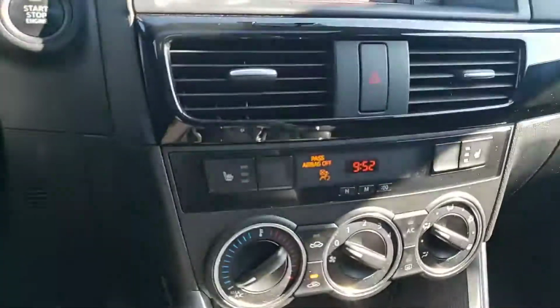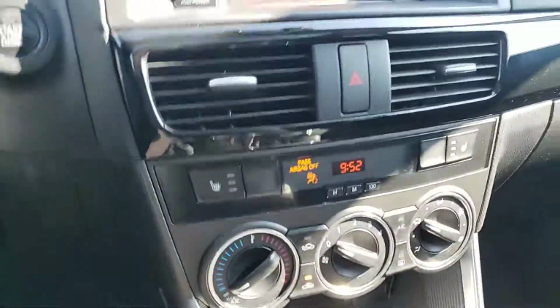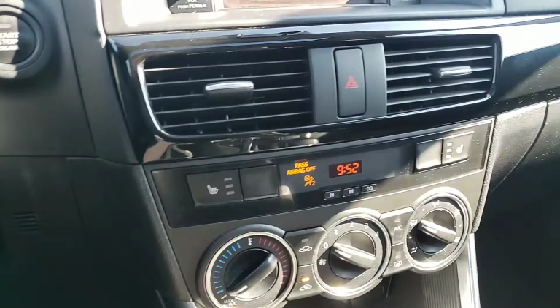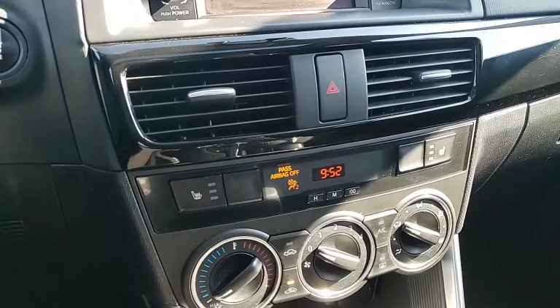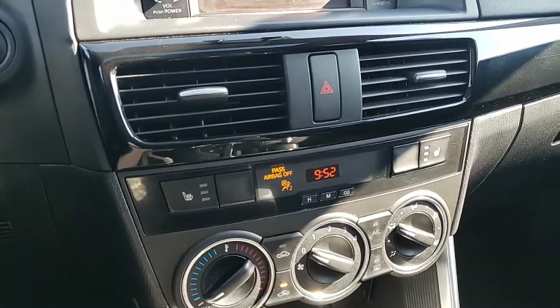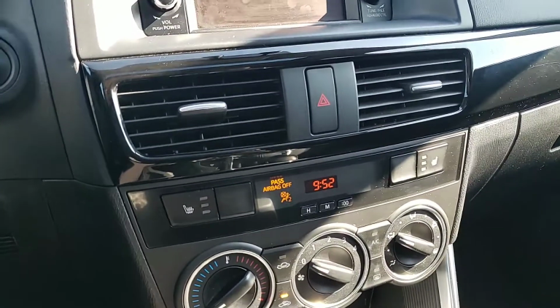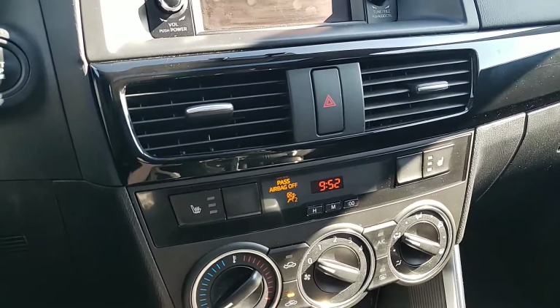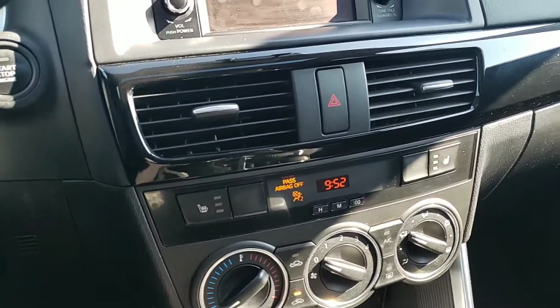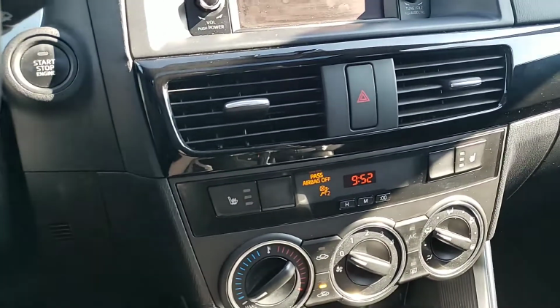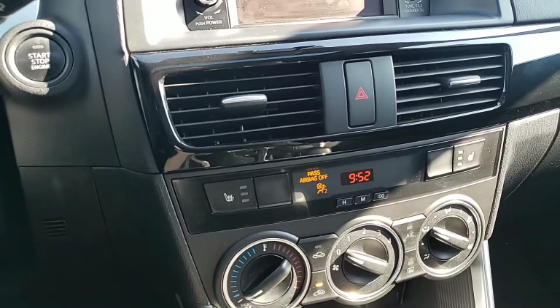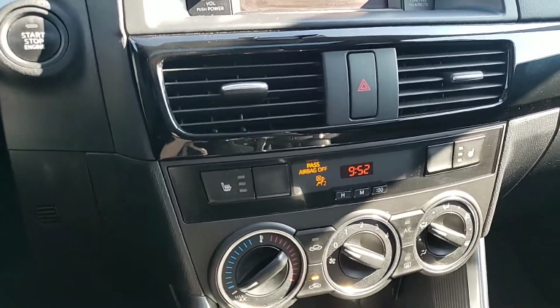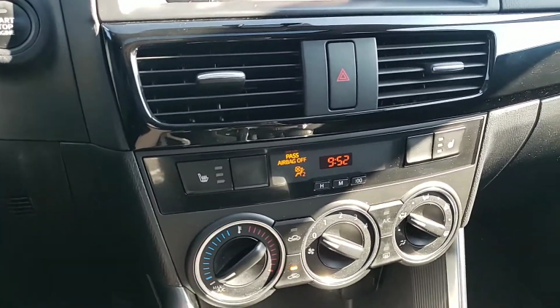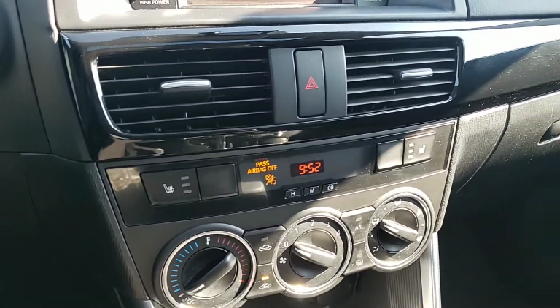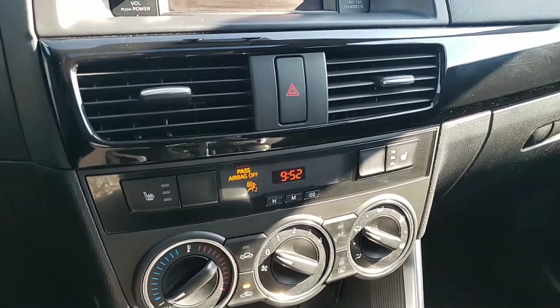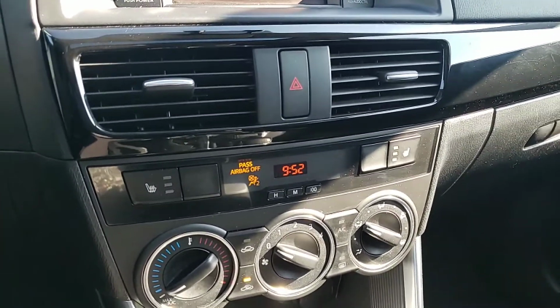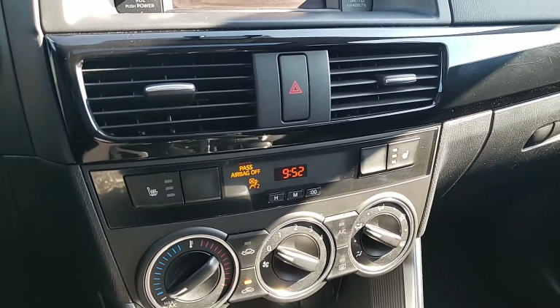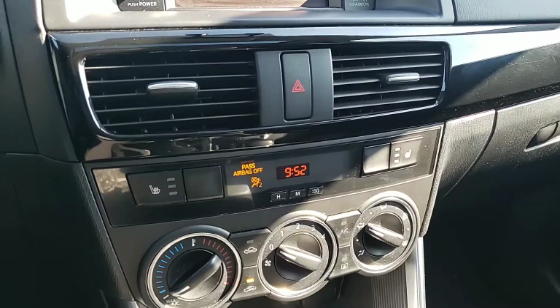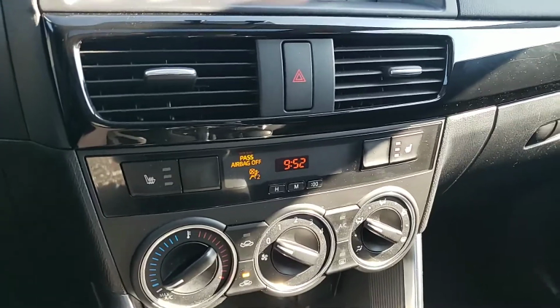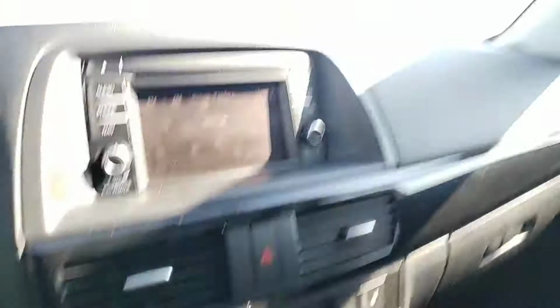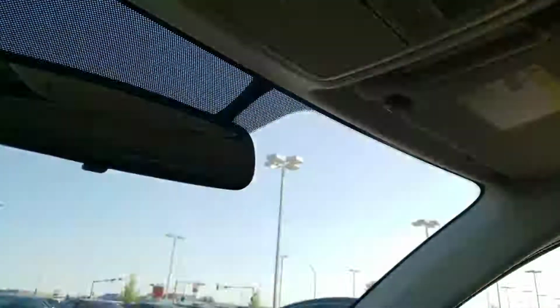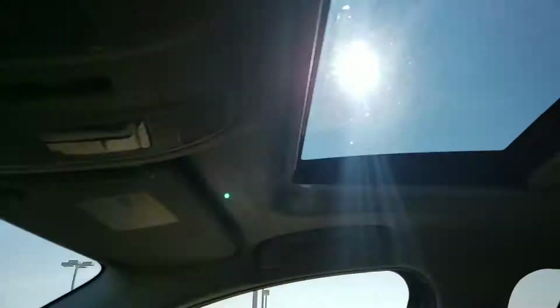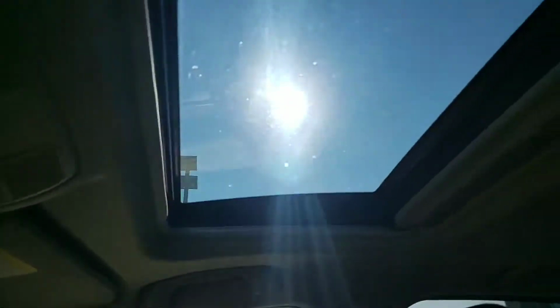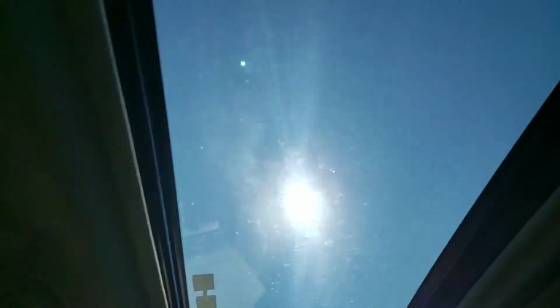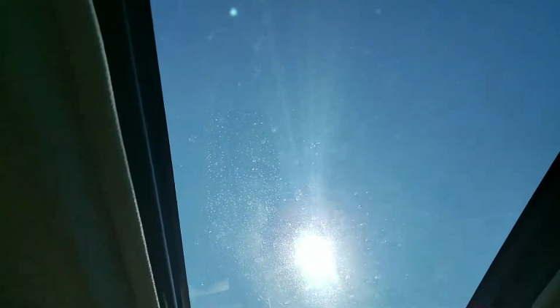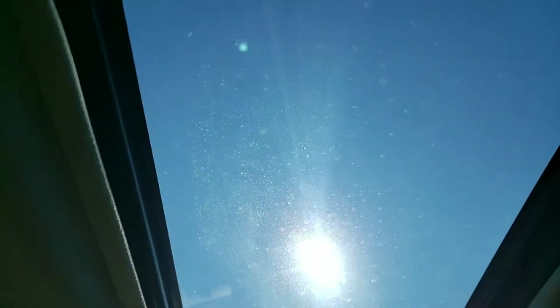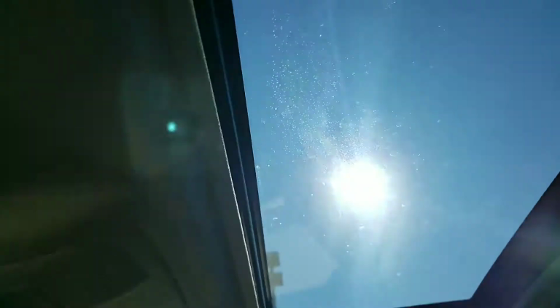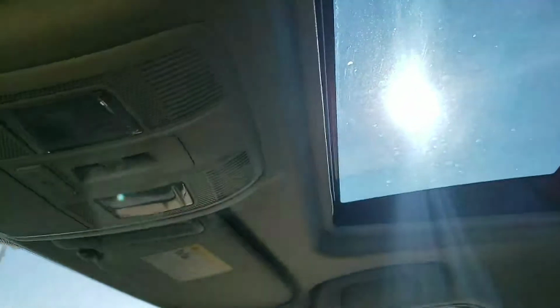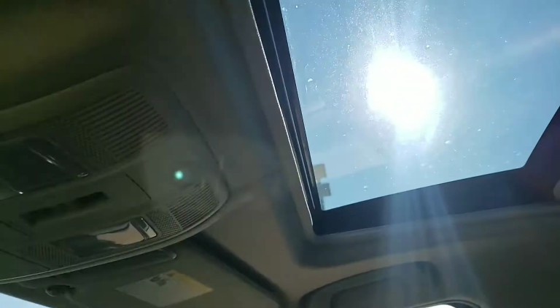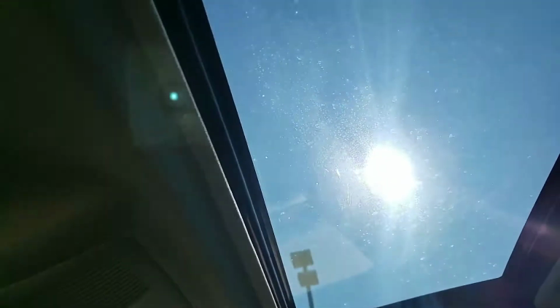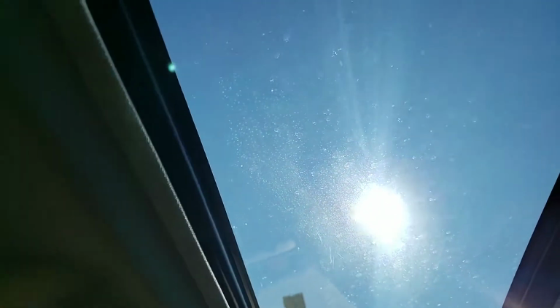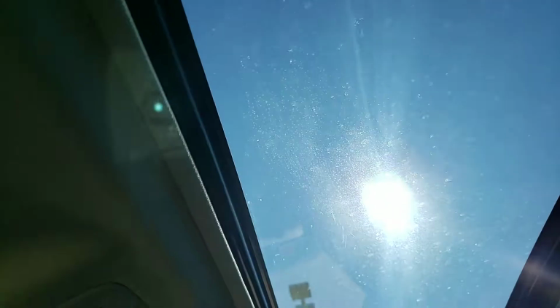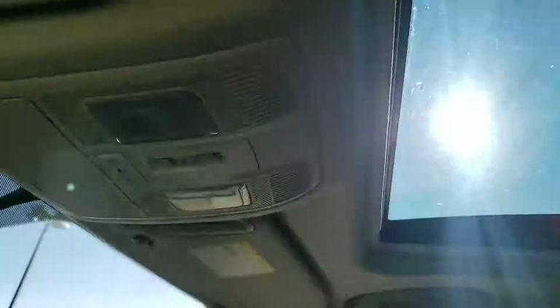You have heated seats, which is also really nice. Our winters do get very cold and very snowy.